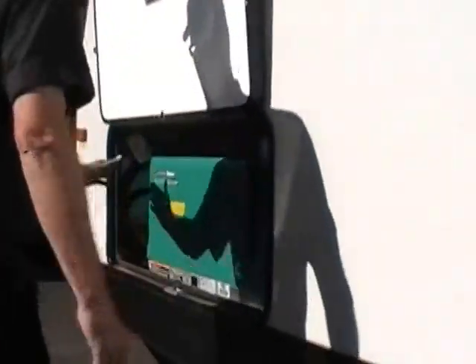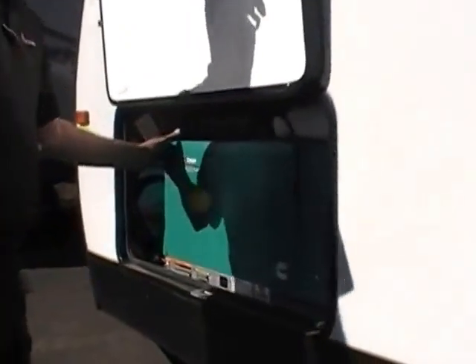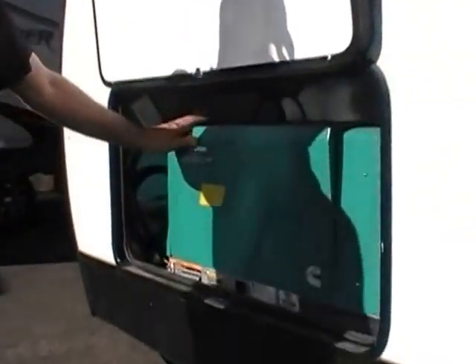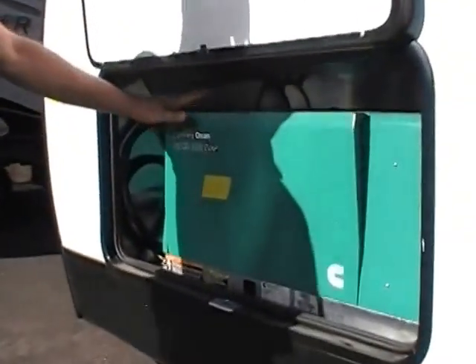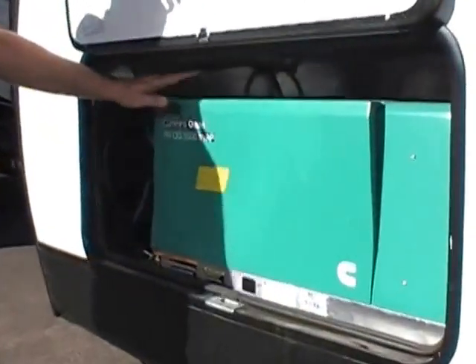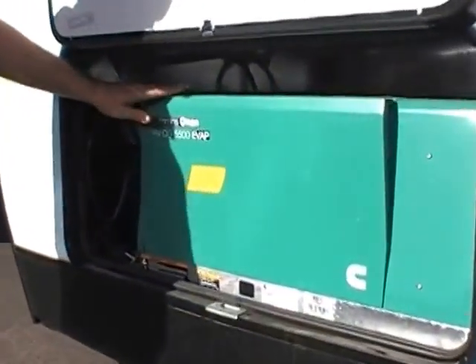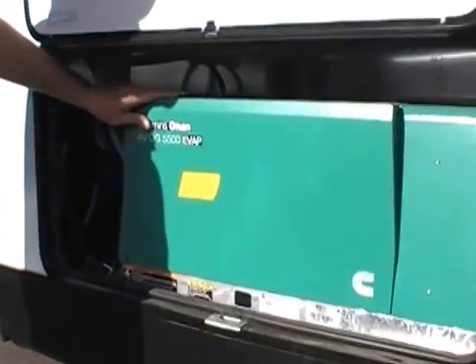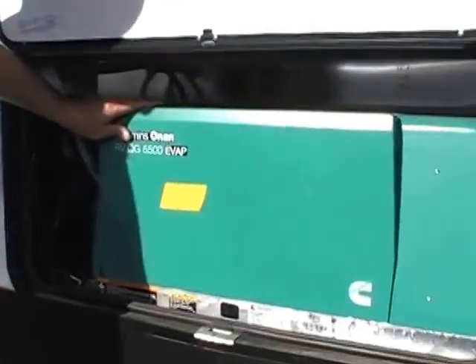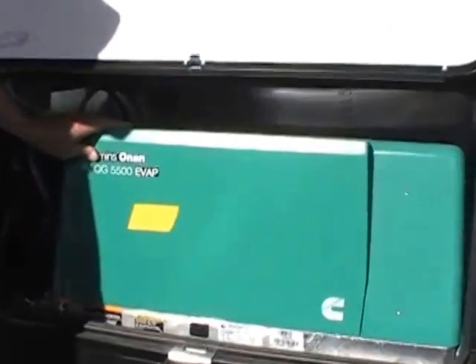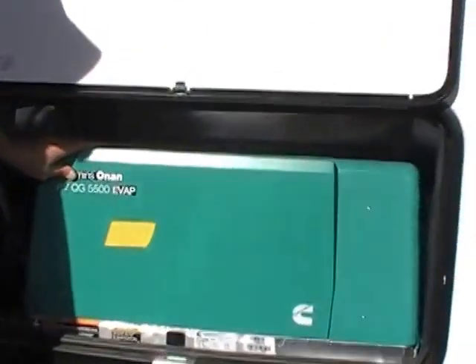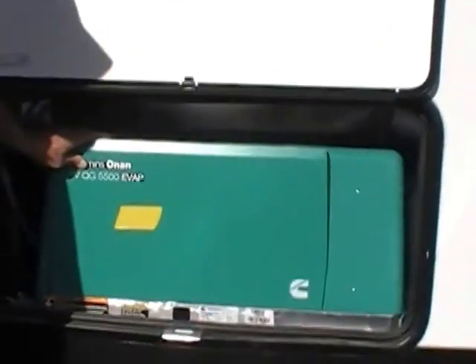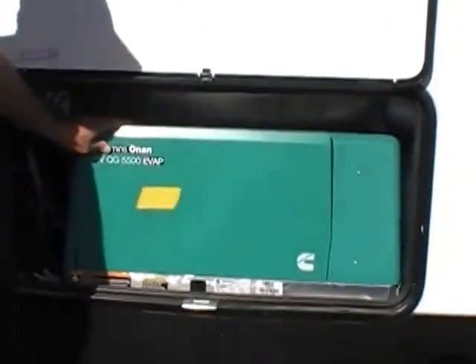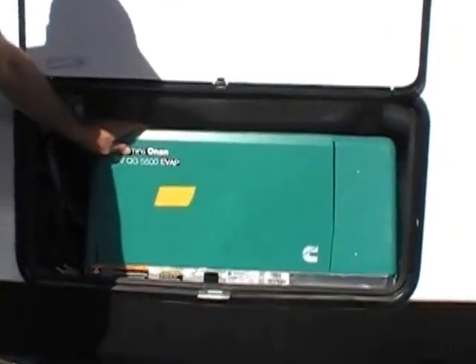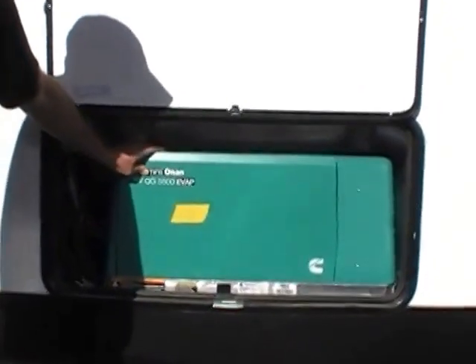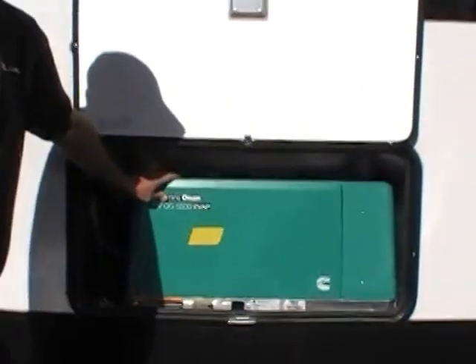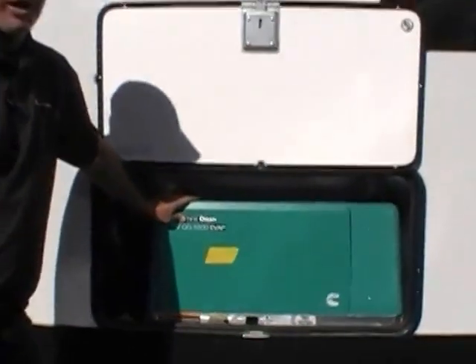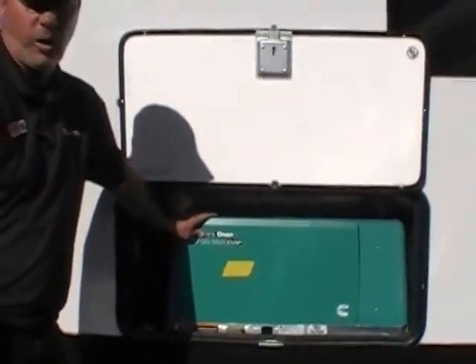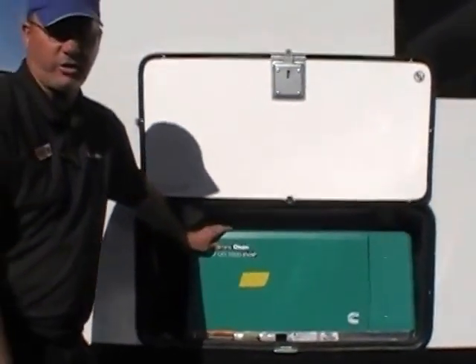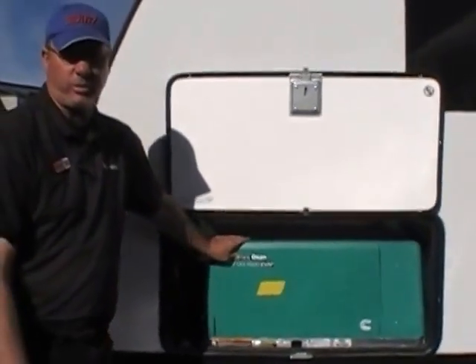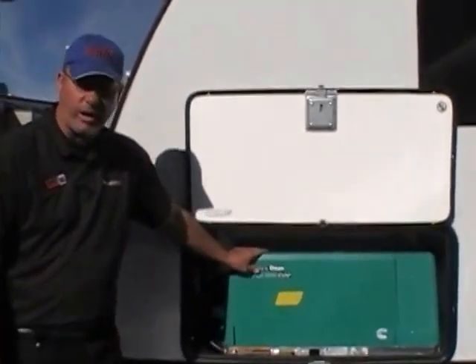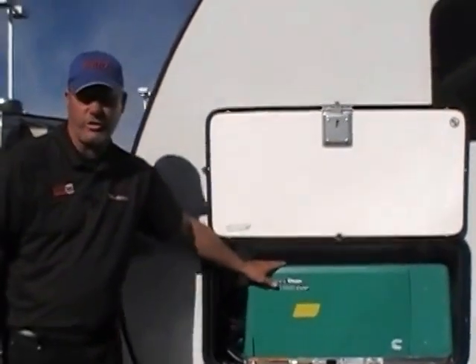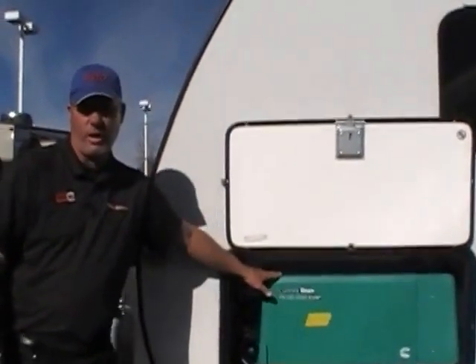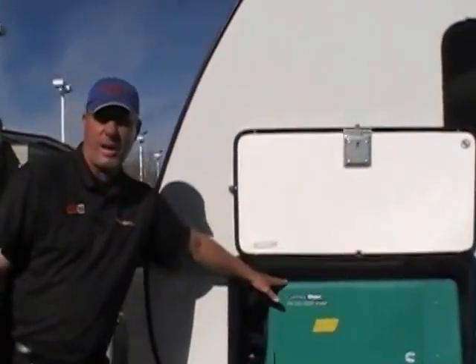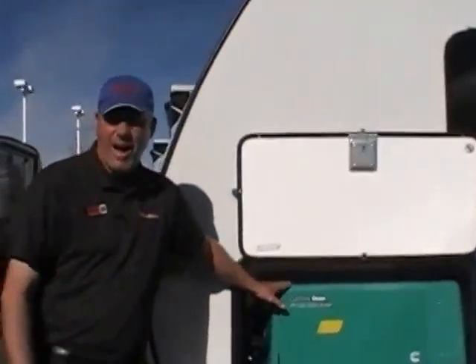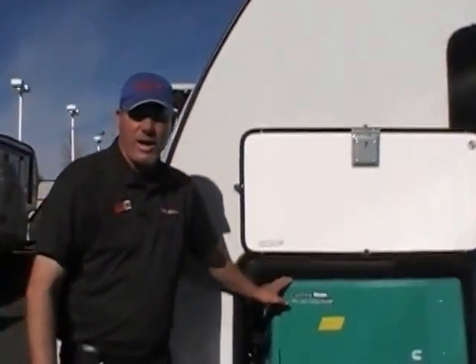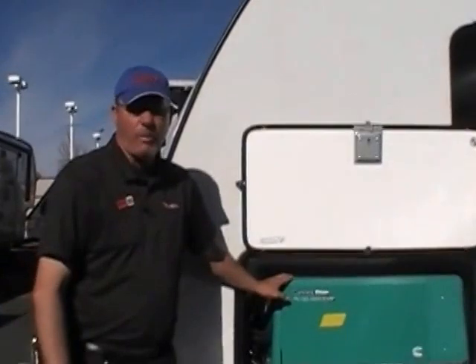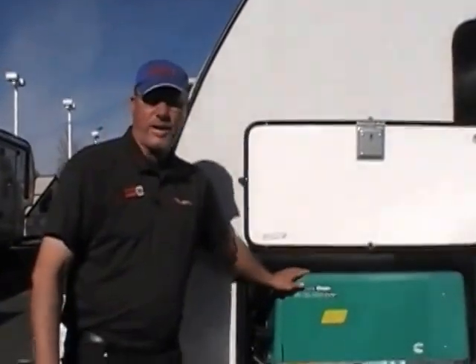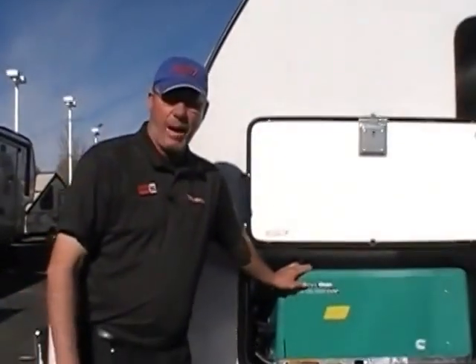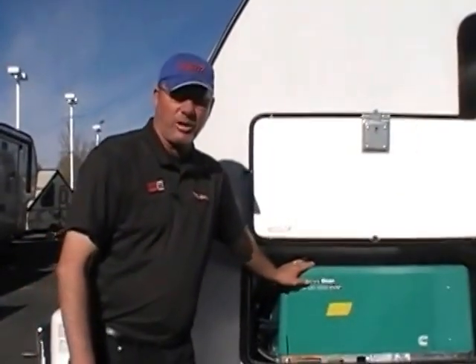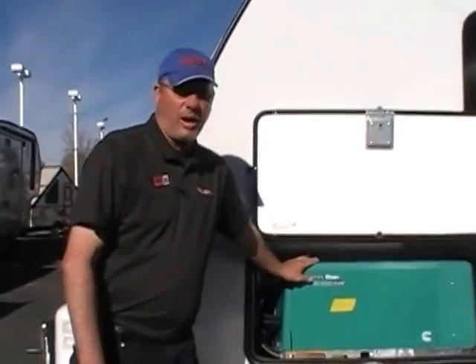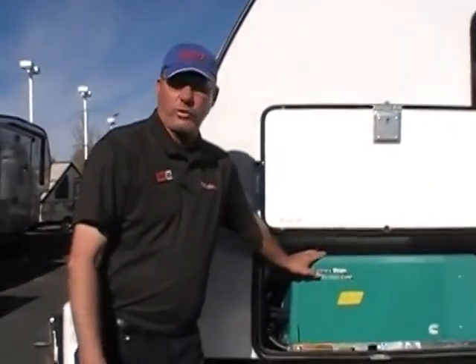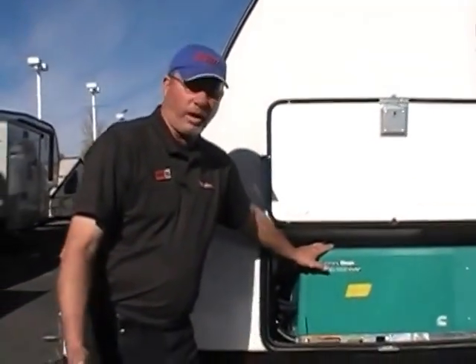All the Winnebagos get a 5500 Onan generator — this will power everything. This unit has two air conditioners that can run at the same time, and another one is adaptable if you so wish.